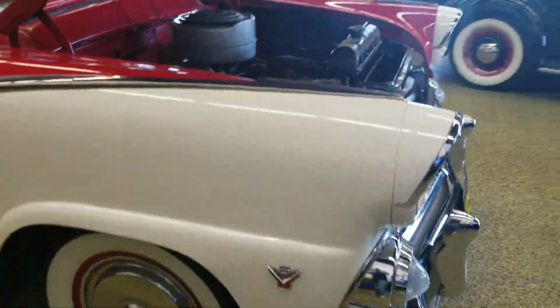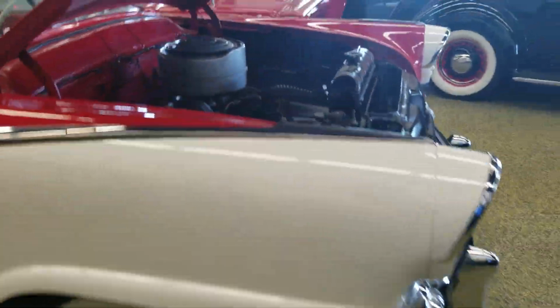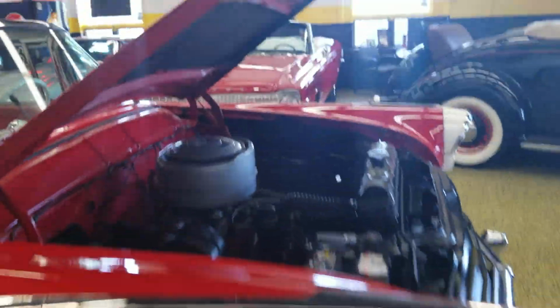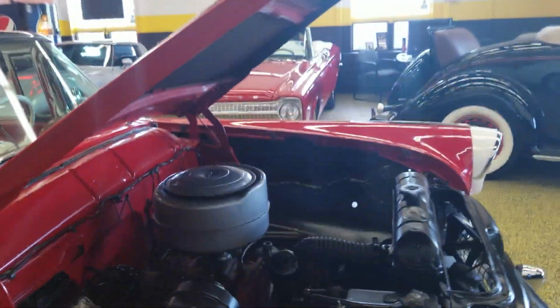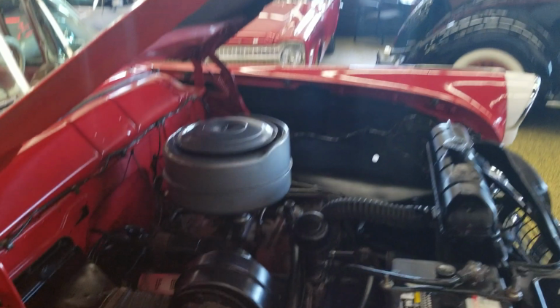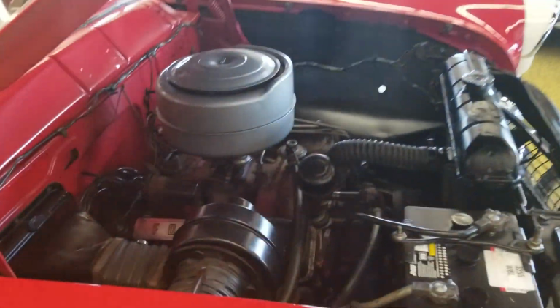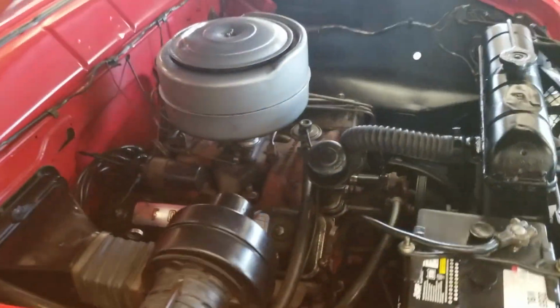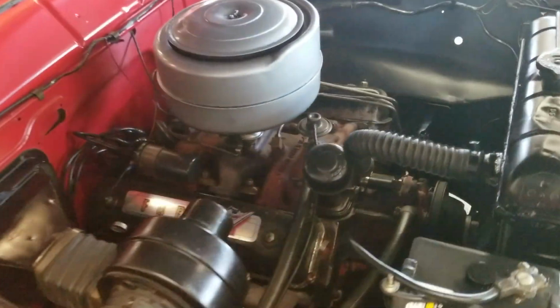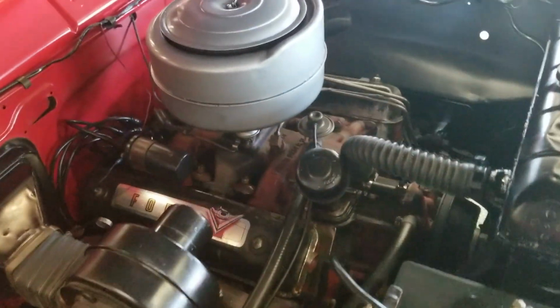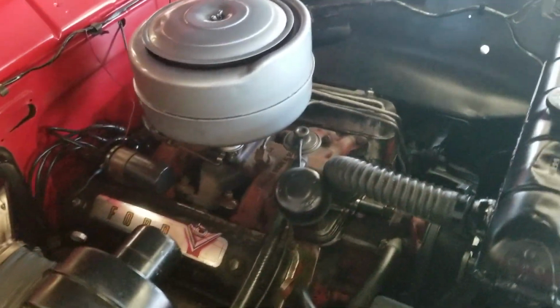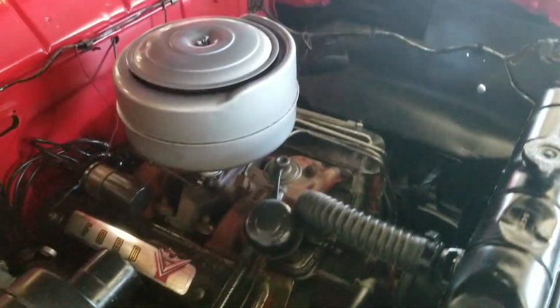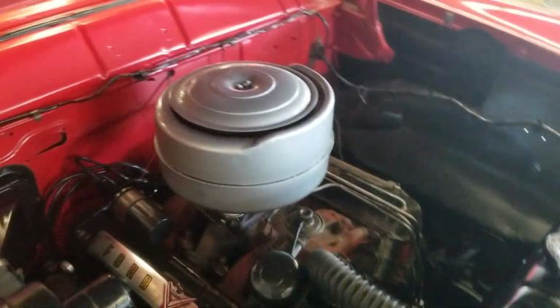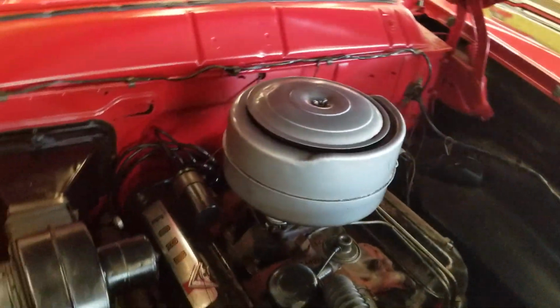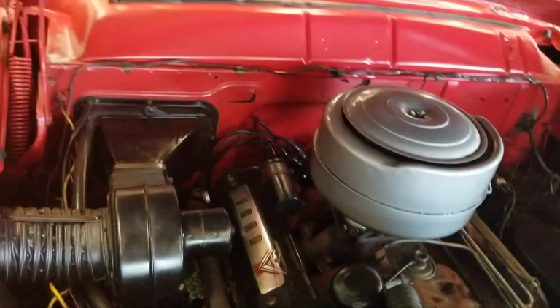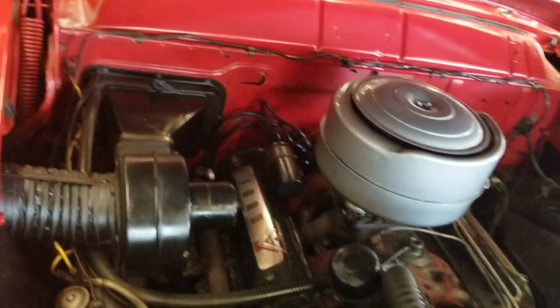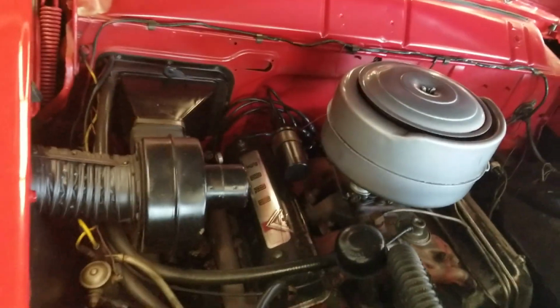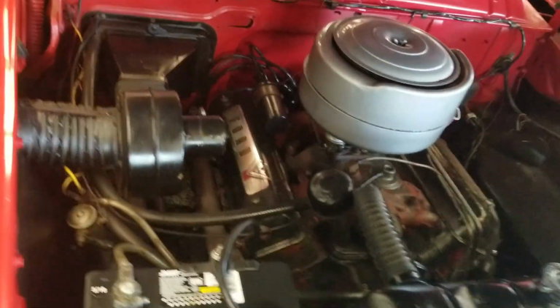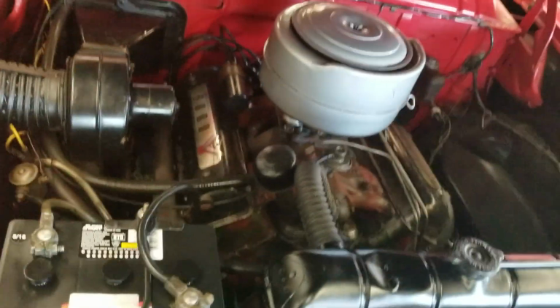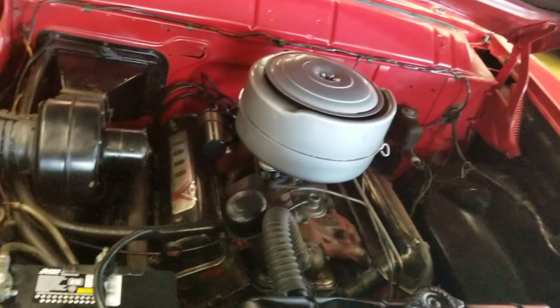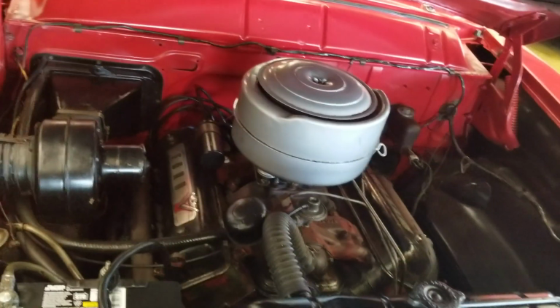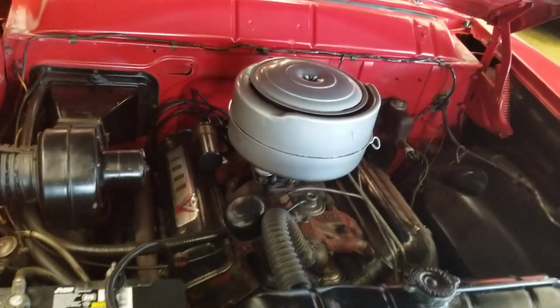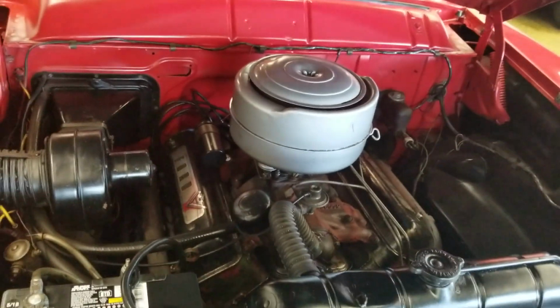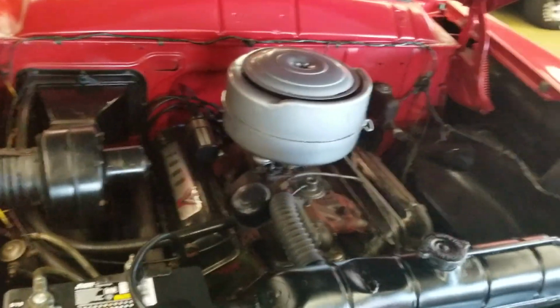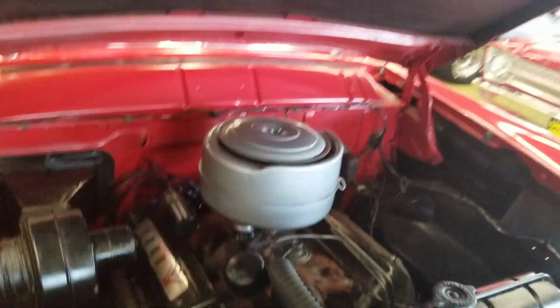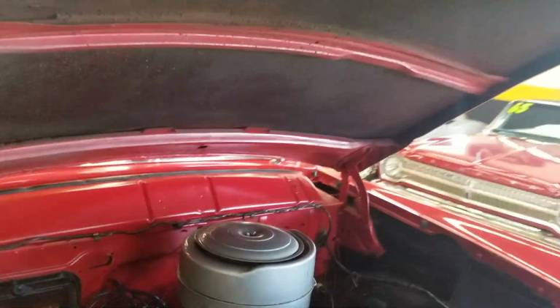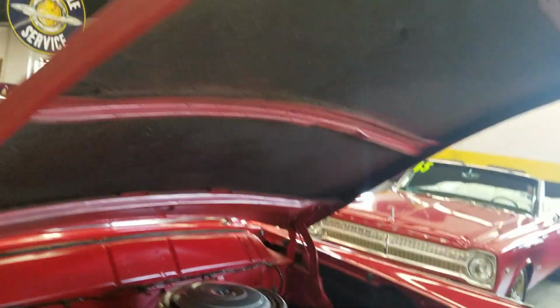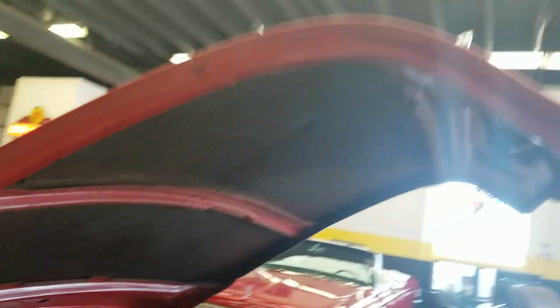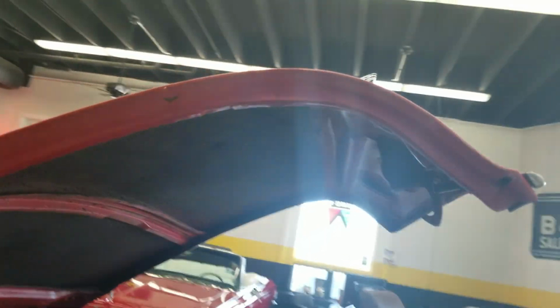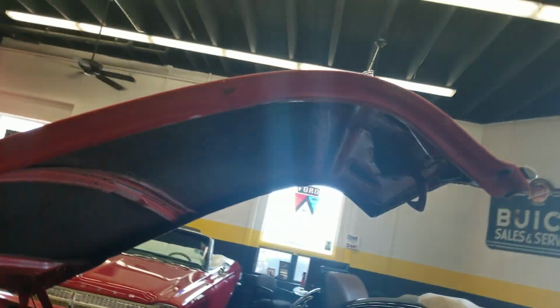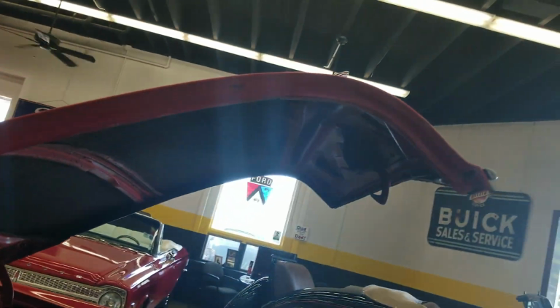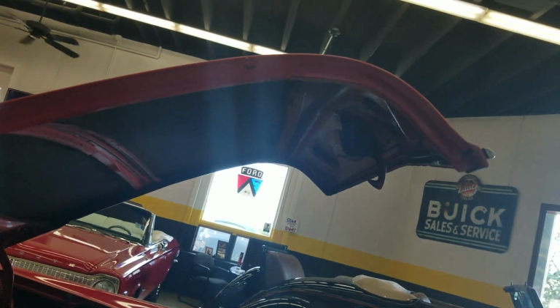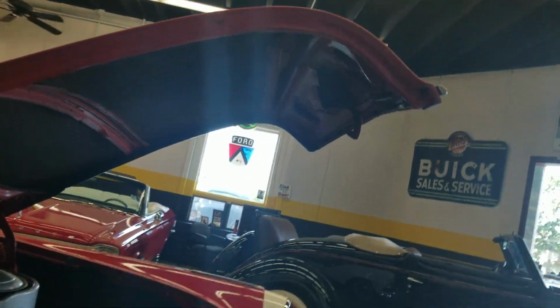Naturally it's powered by a Ford V8 engine. Nice and tidy underneath — not over restored by any means, but looking good. The hood's in good shape as well.